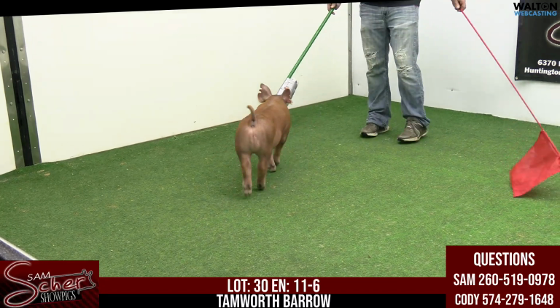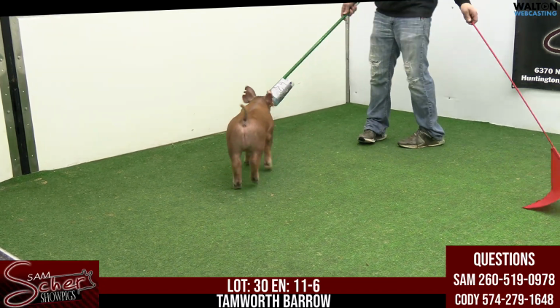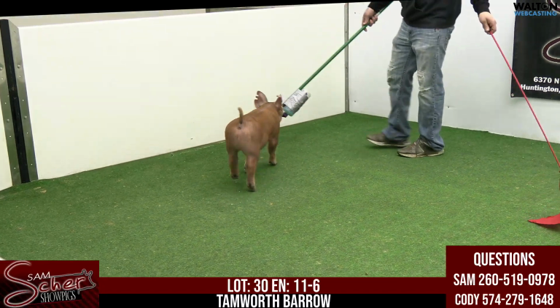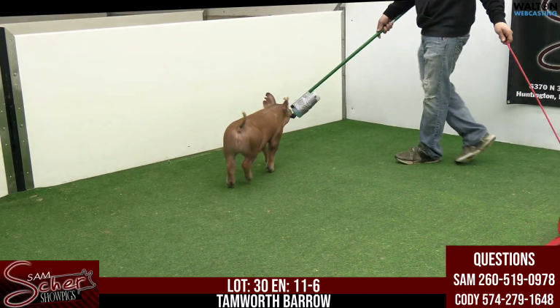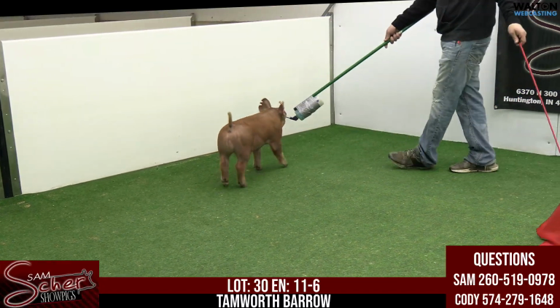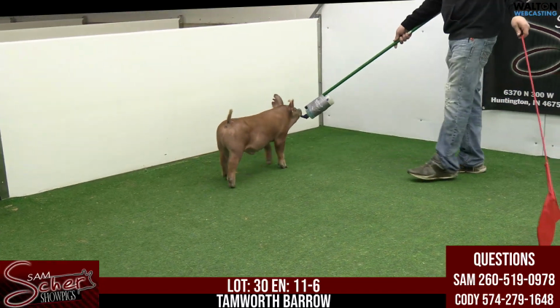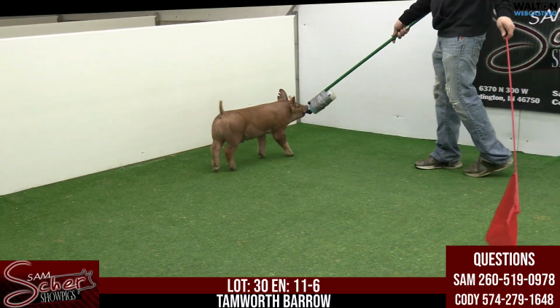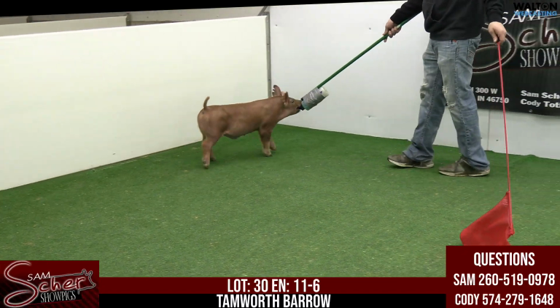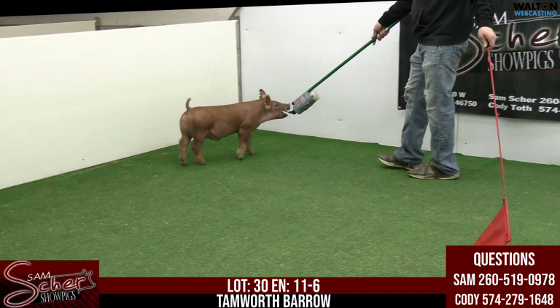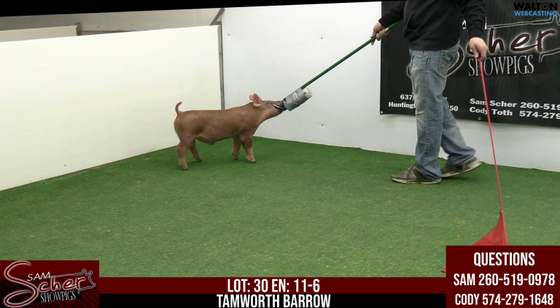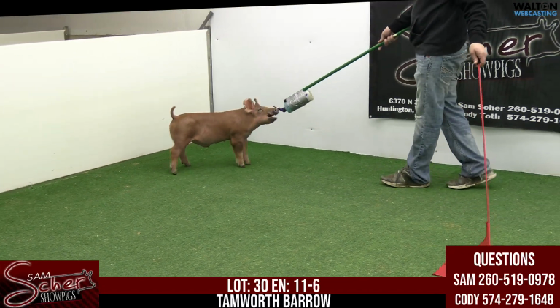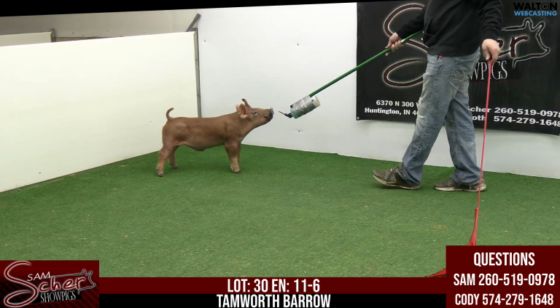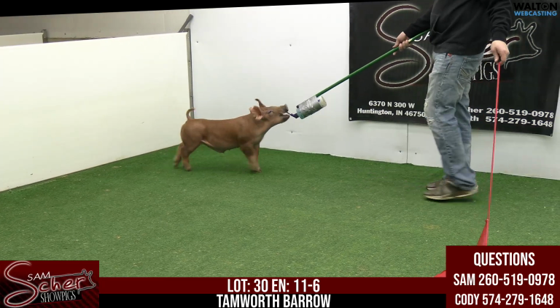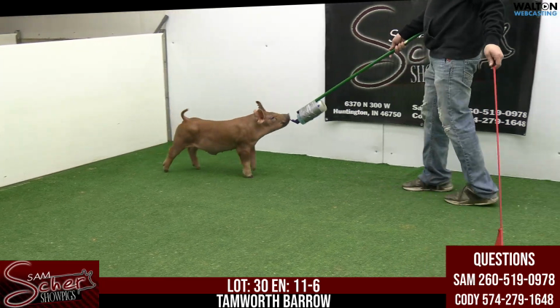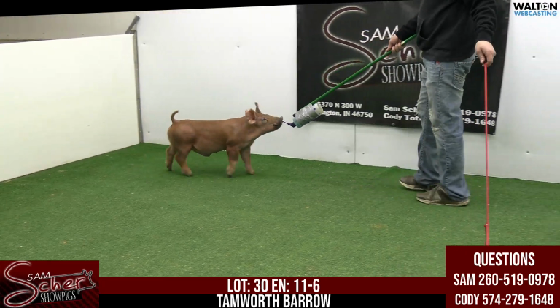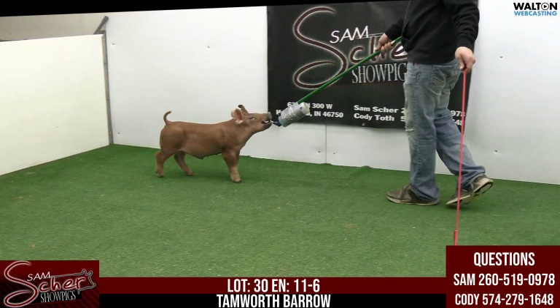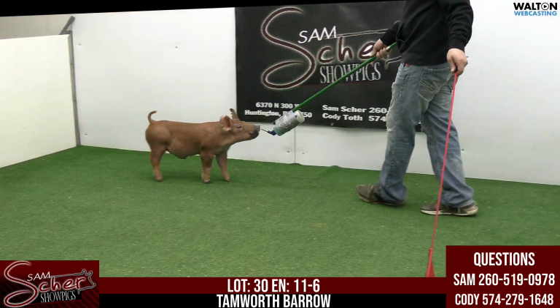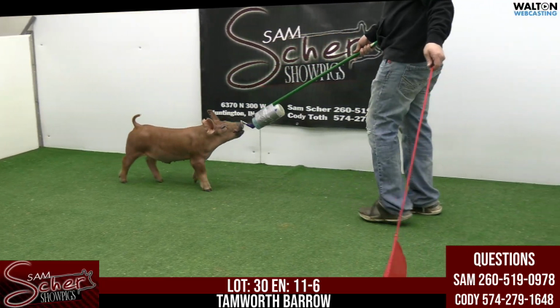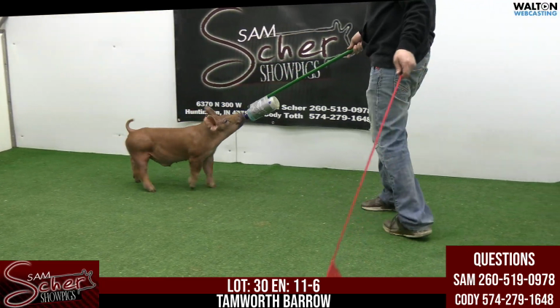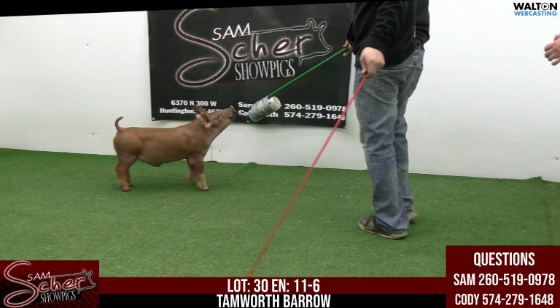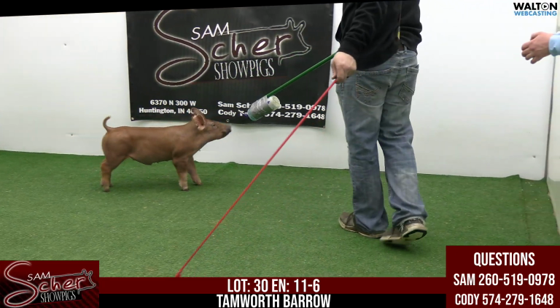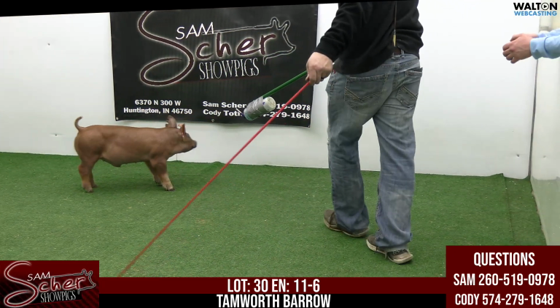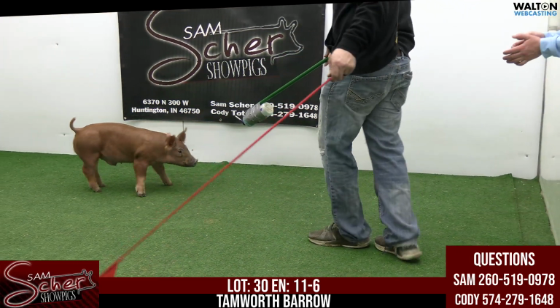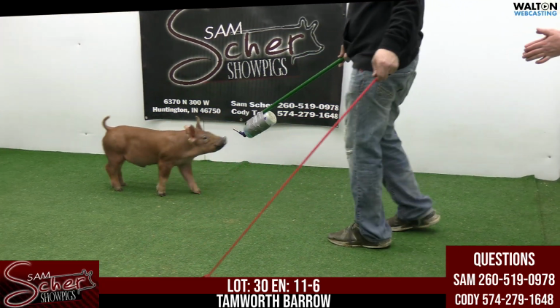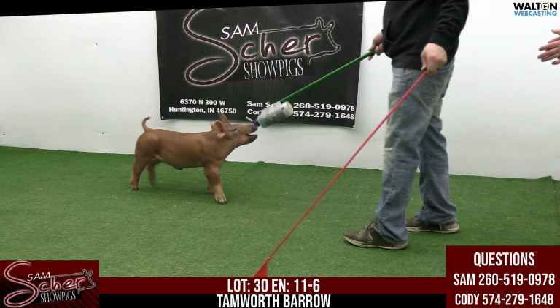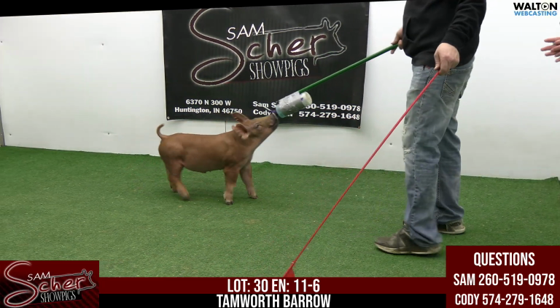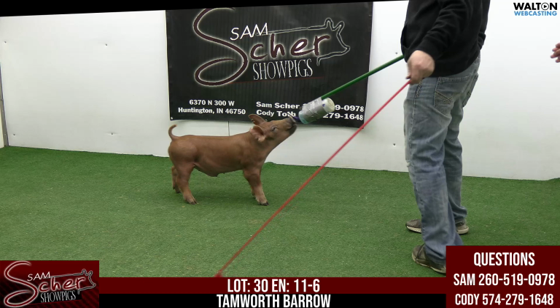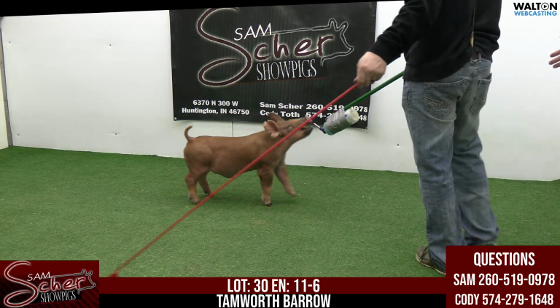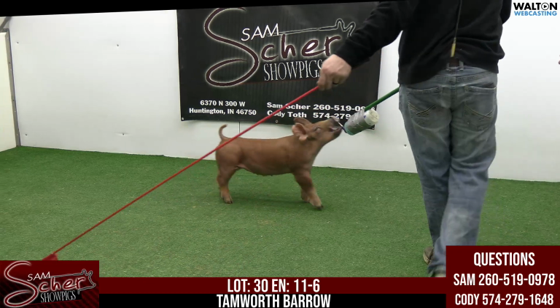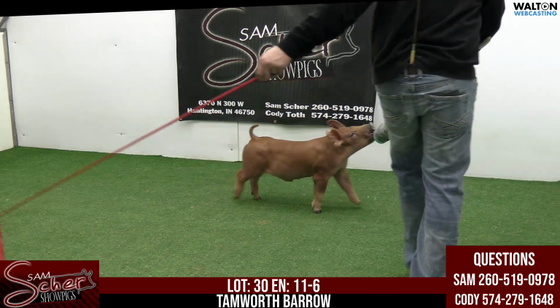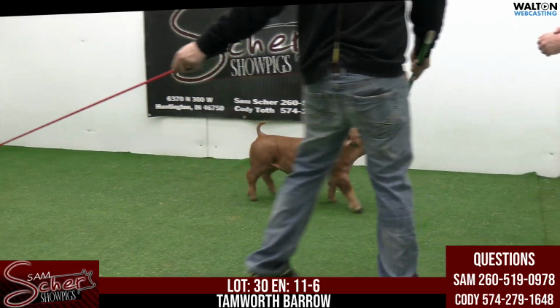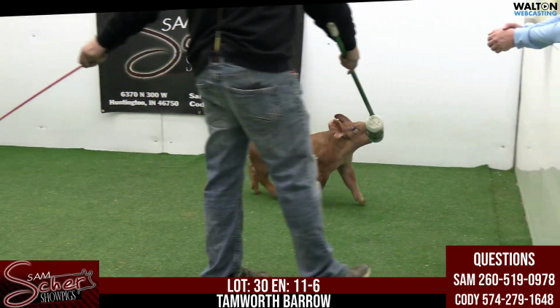This is Lot 30, 11-6, going to be a Tamworth barrow — that much better — a slingshot. Barrow or boar, he's got testicles? Going to be a barrow-only option.